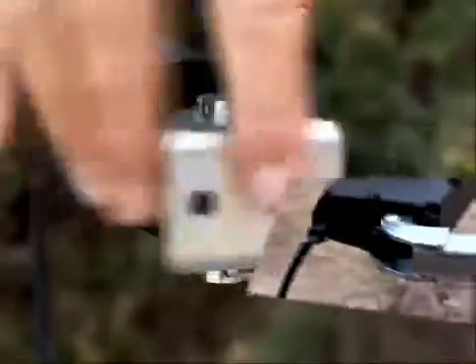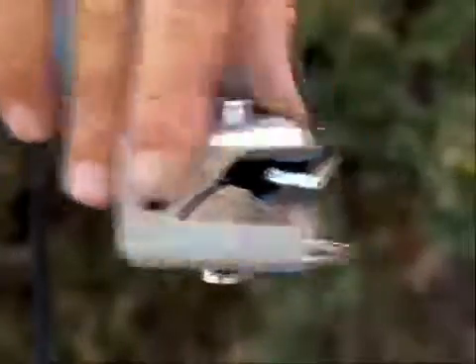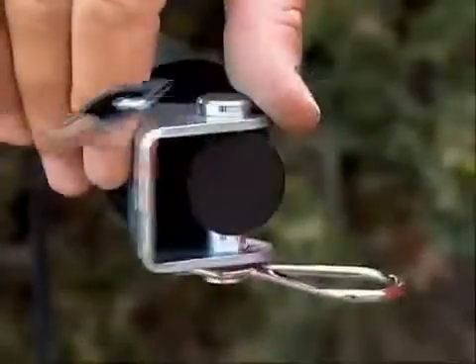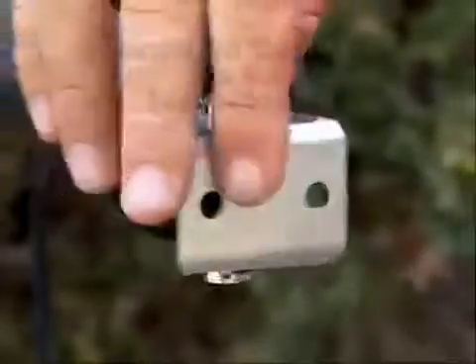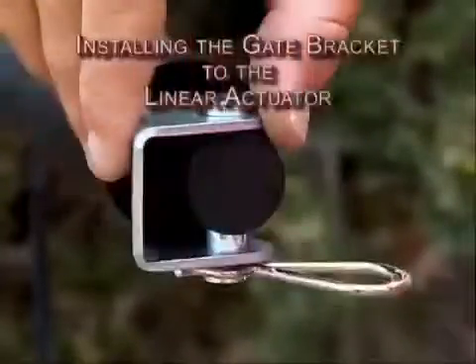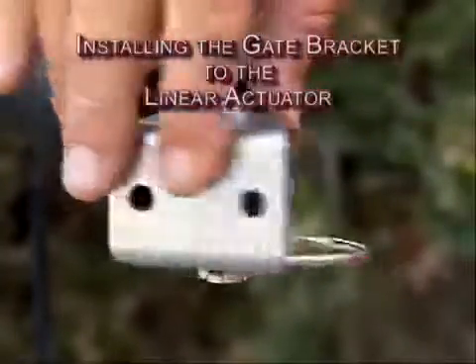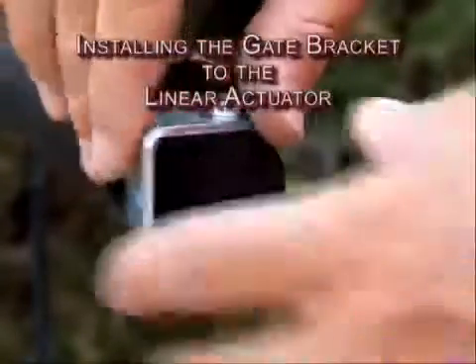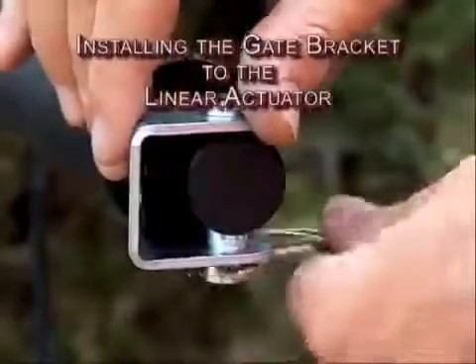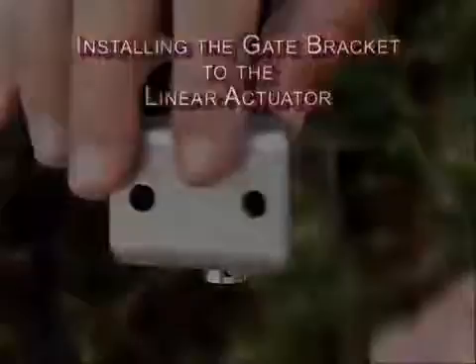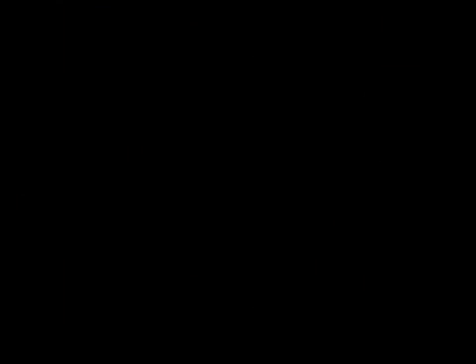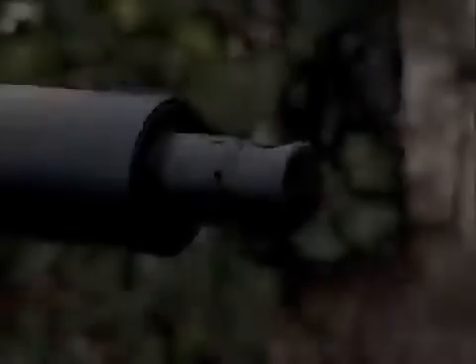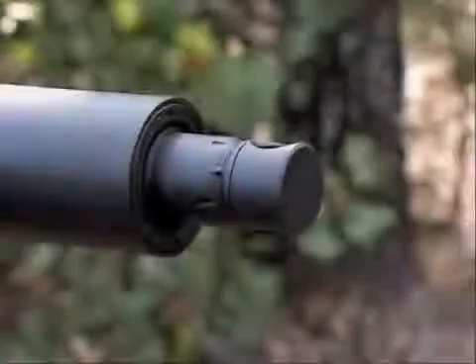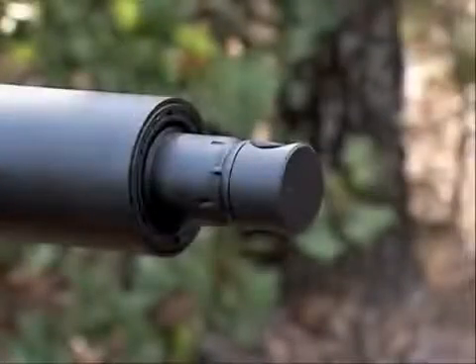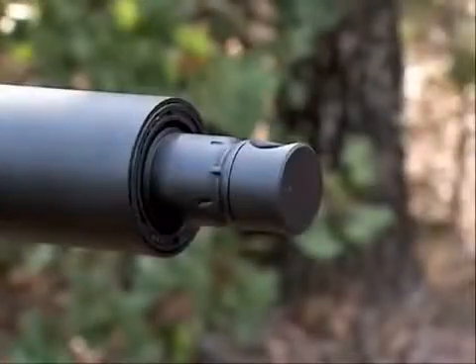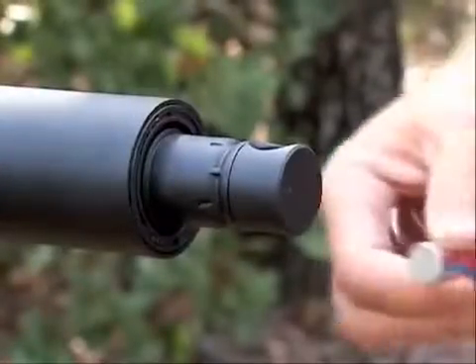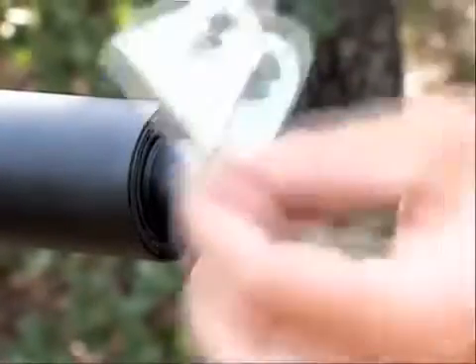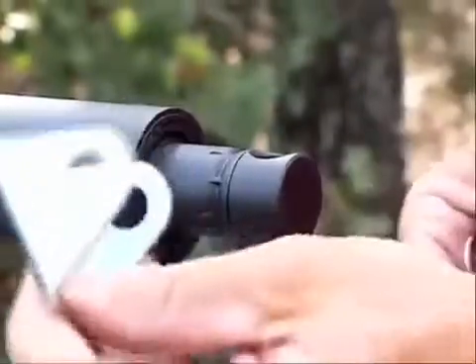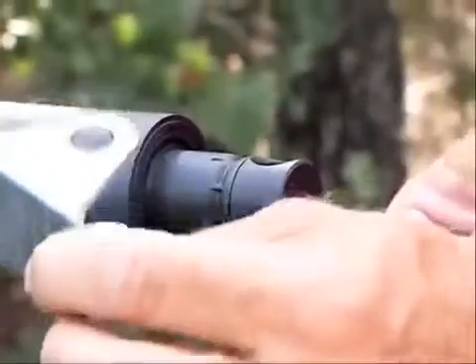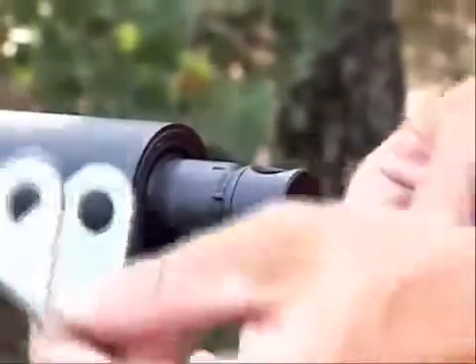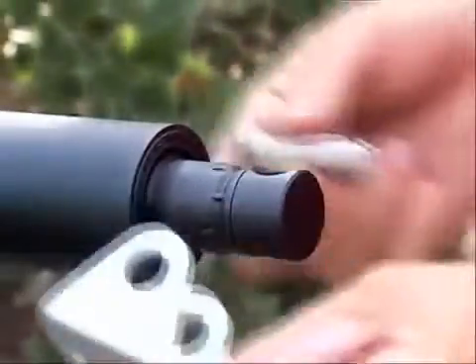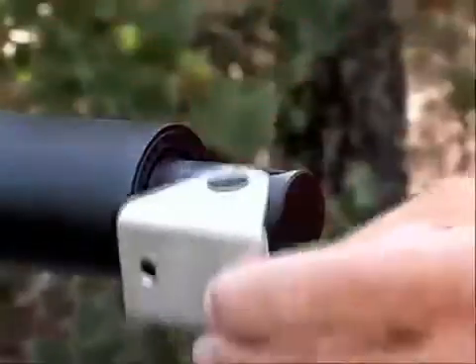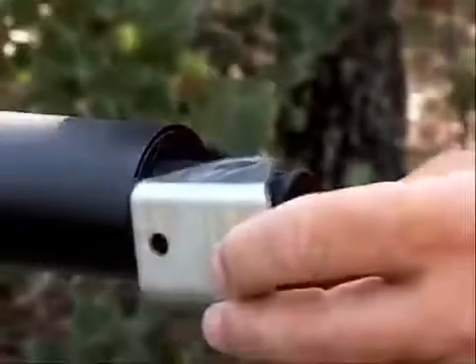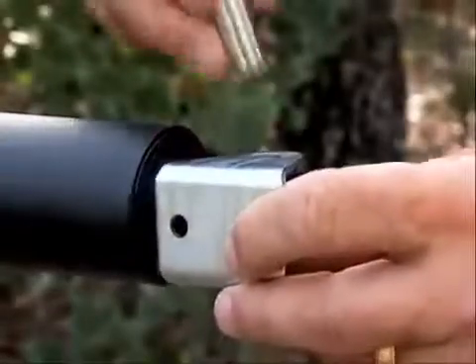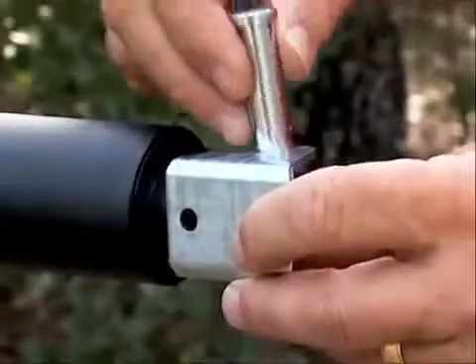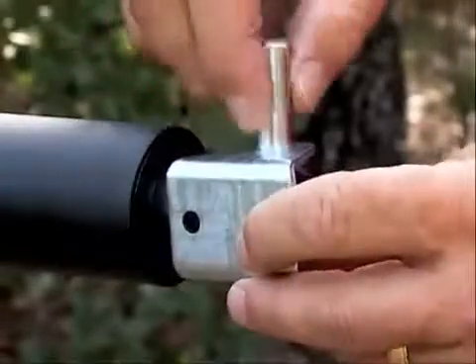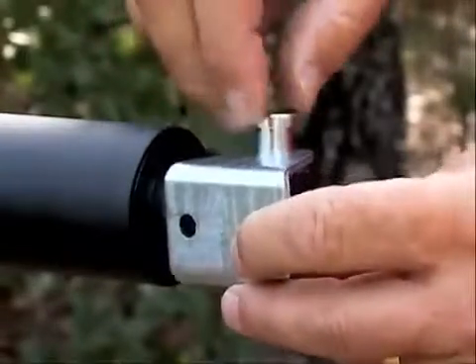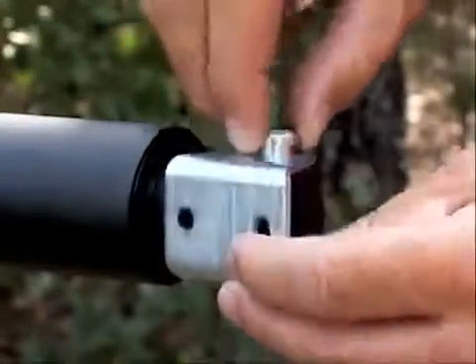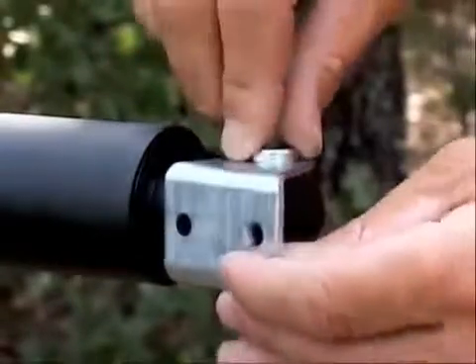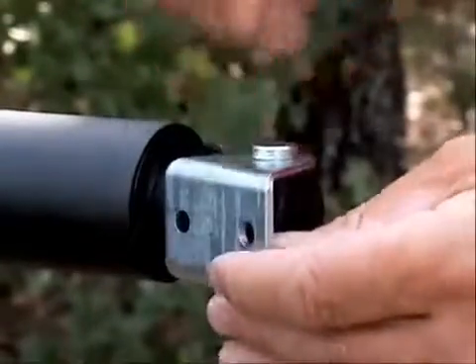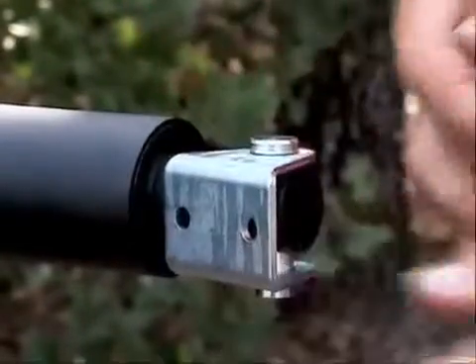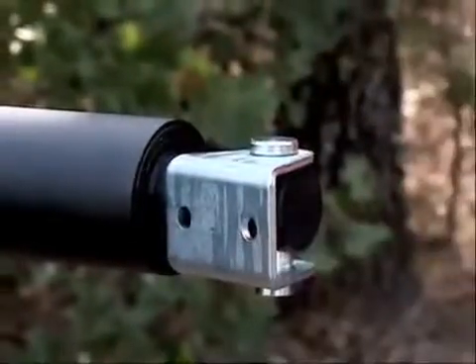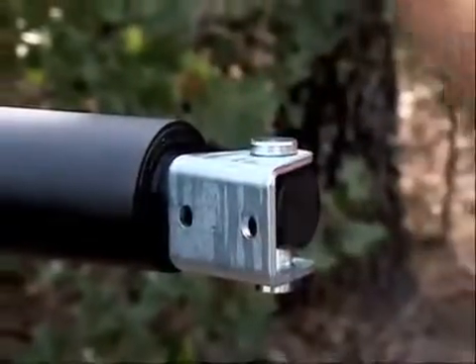Now let's install the gate bracket to the linear actuator. To do this, install the manual release pin, the gate bracket, and the manual release clip to the linear actuator extension rod end, like so.